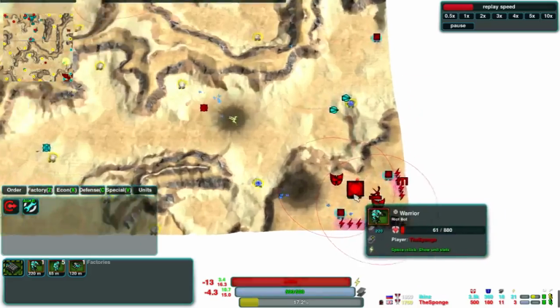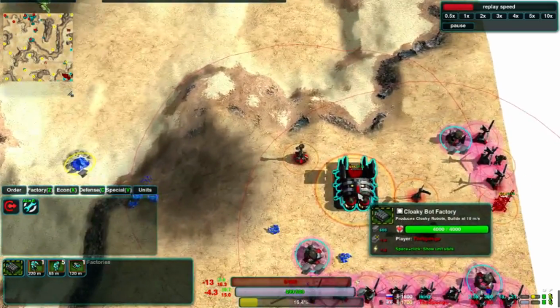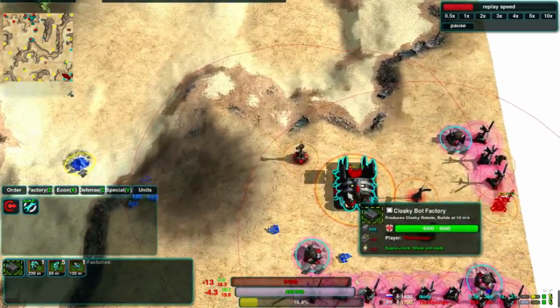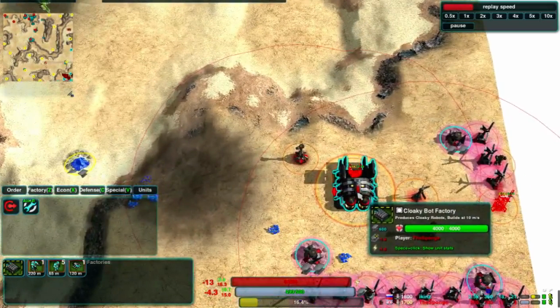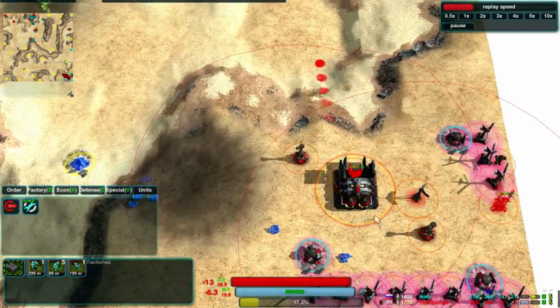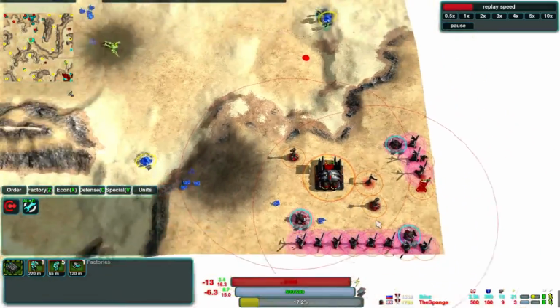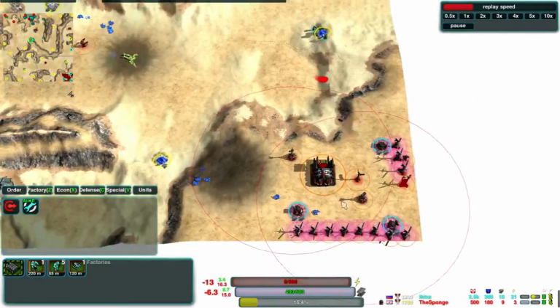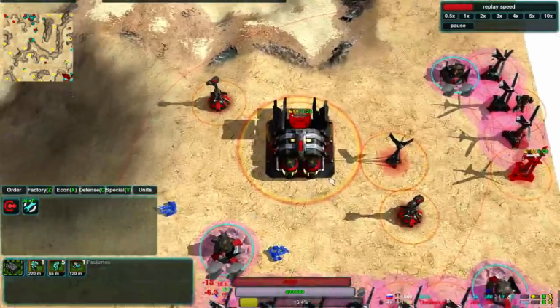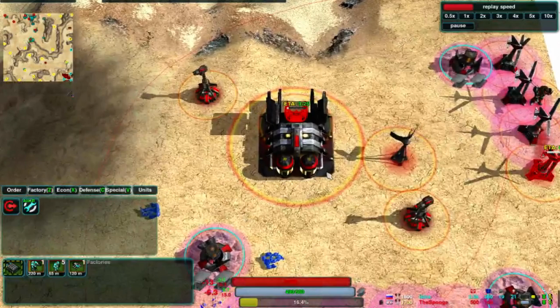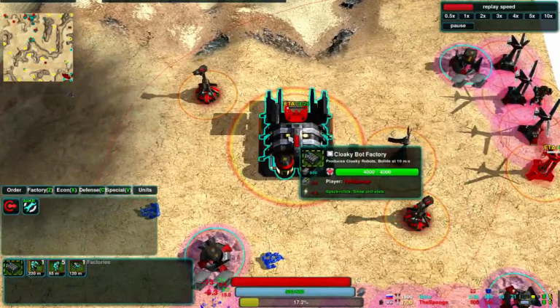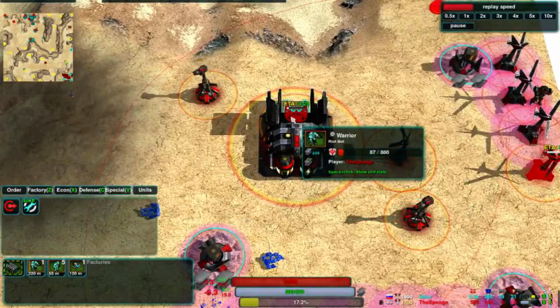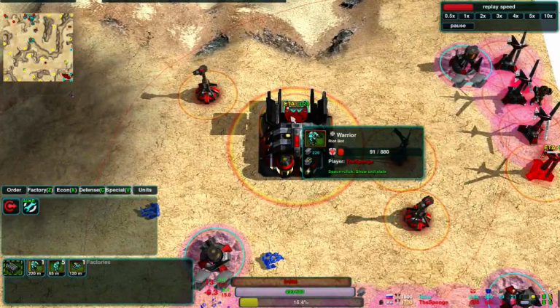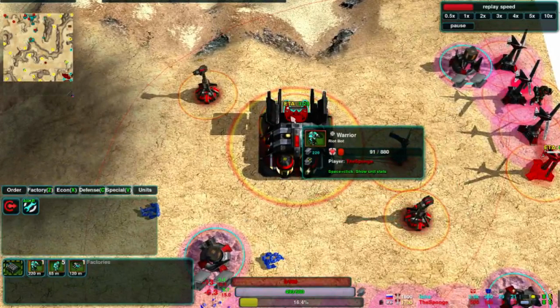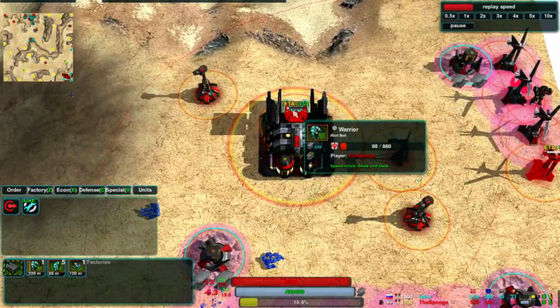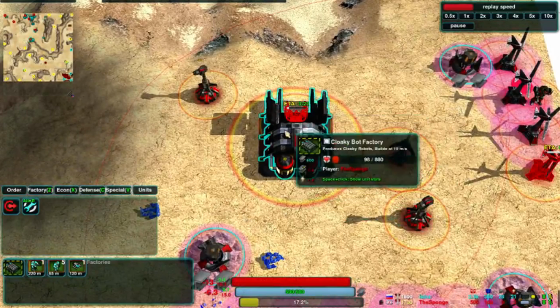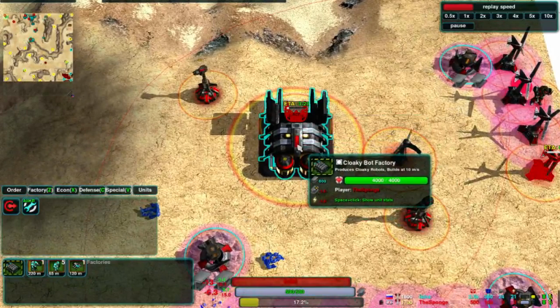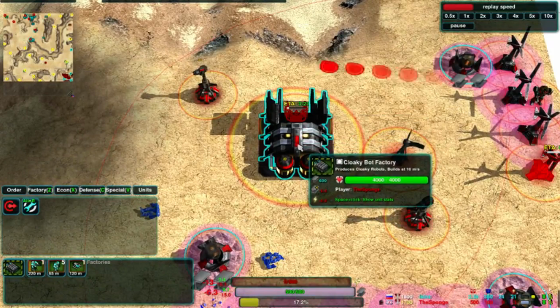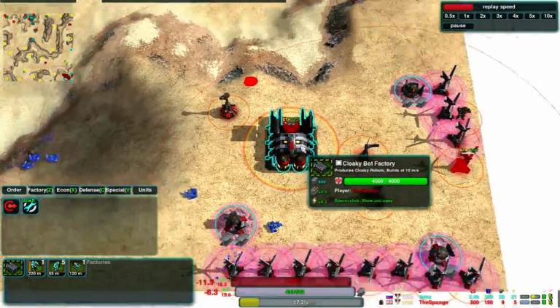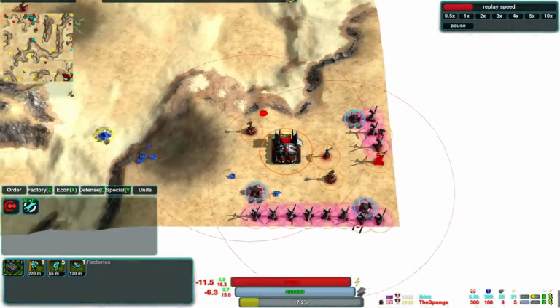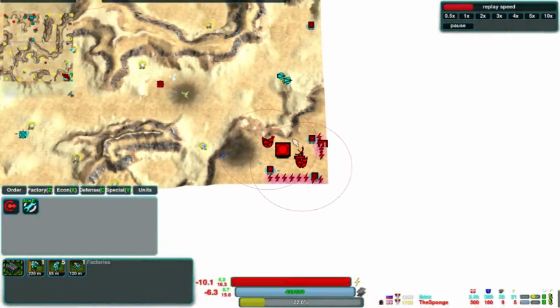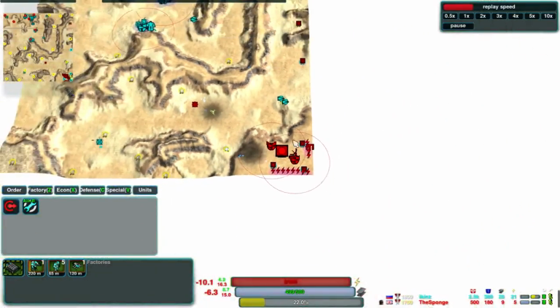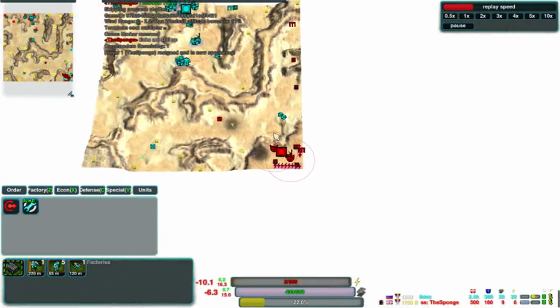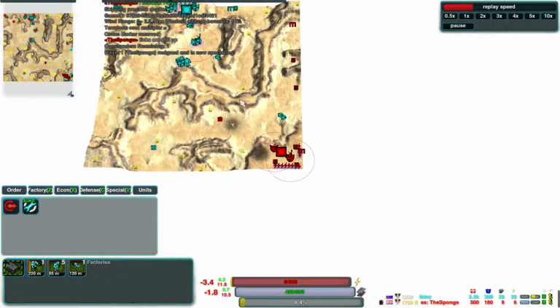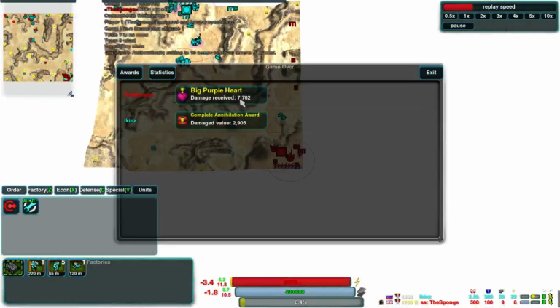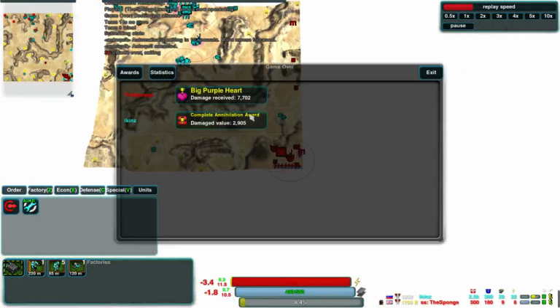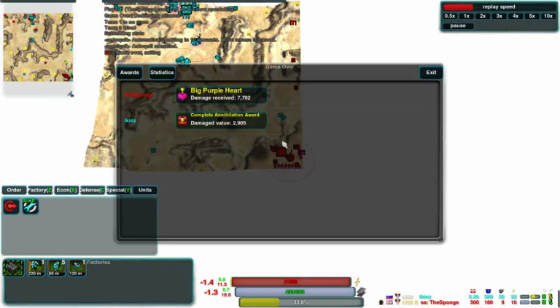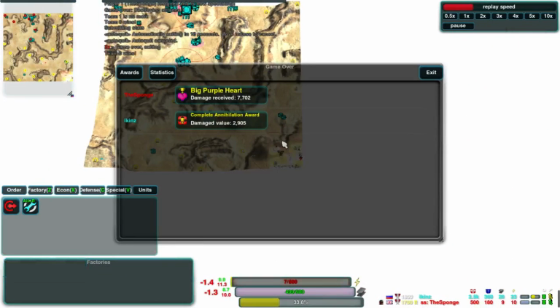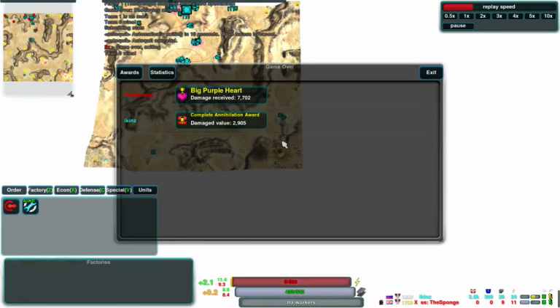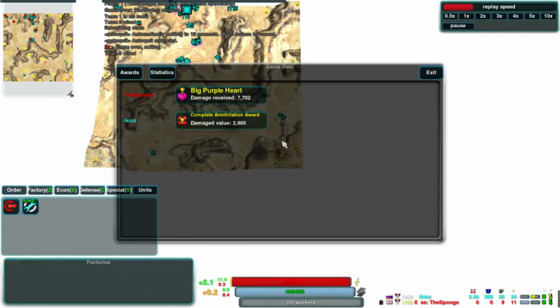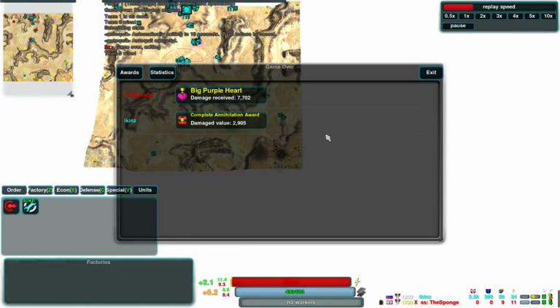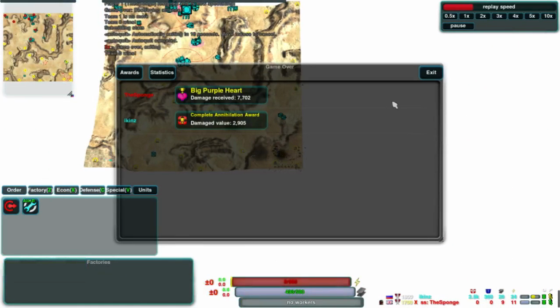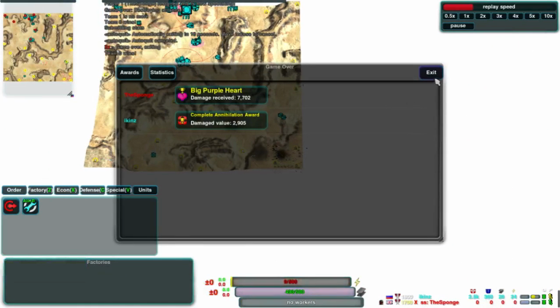The Sponge also has practically no units on the map, as well as no income. His Warrior is going to take another three minutes to be built. Ickens could do what he likes in that time, and the Sponge is behind — so you can see which way that game has gone.